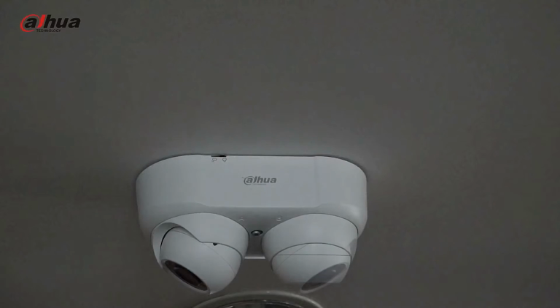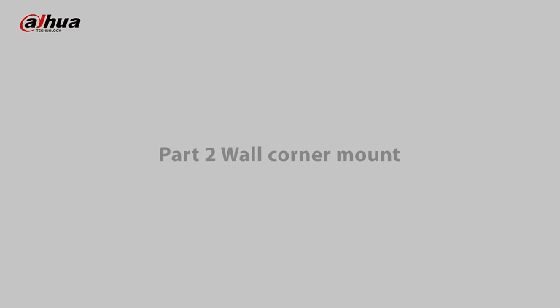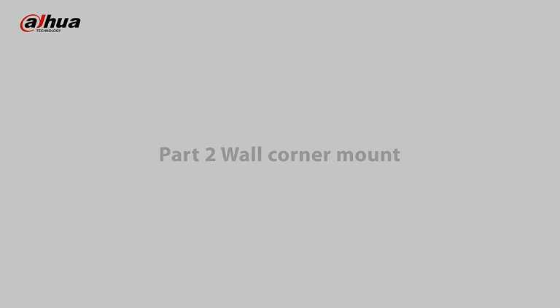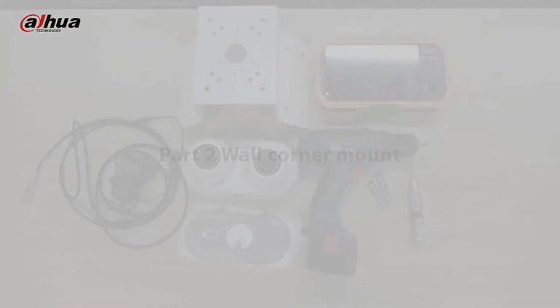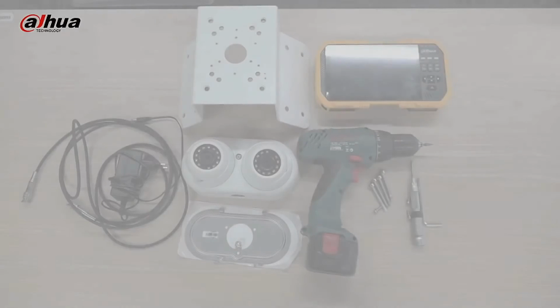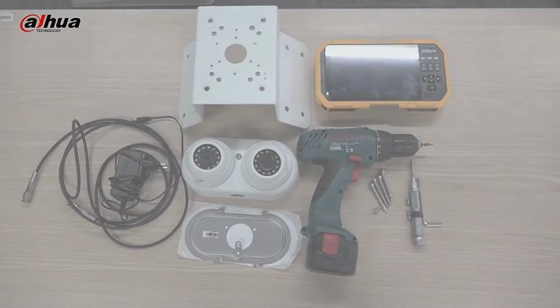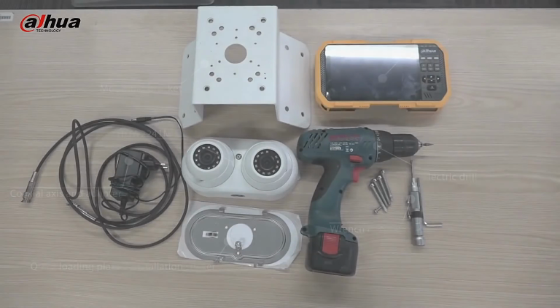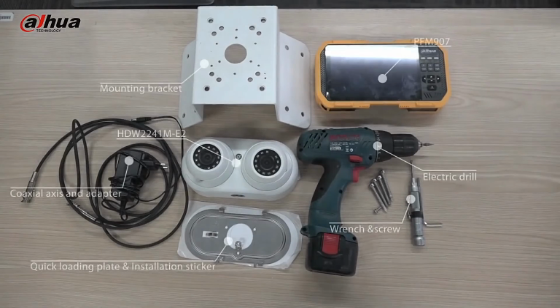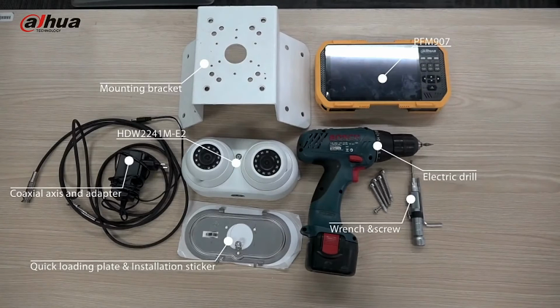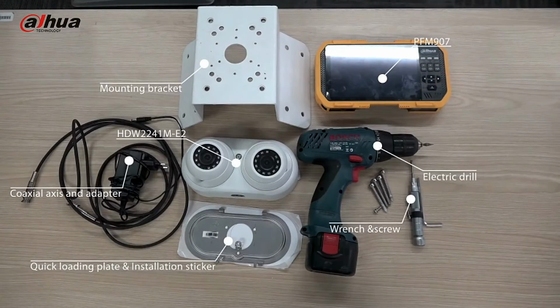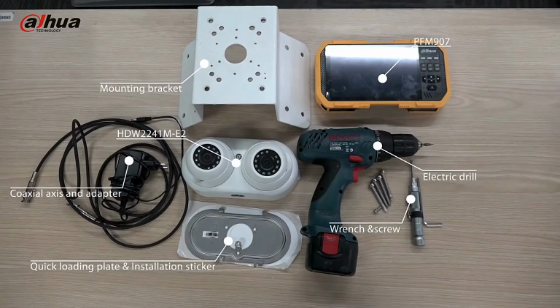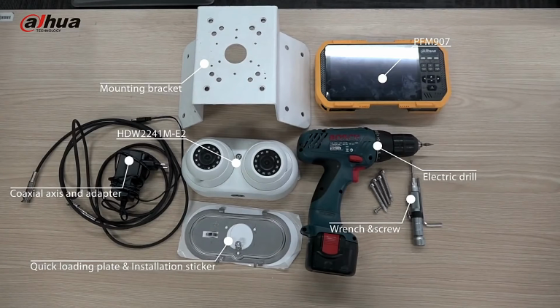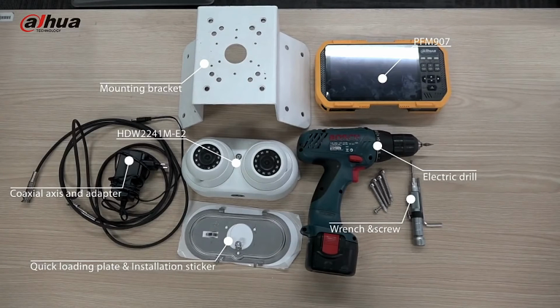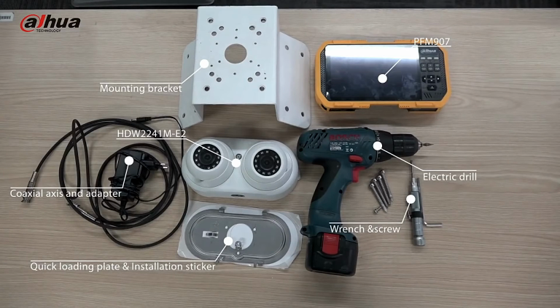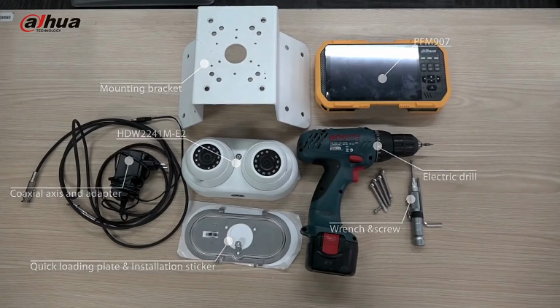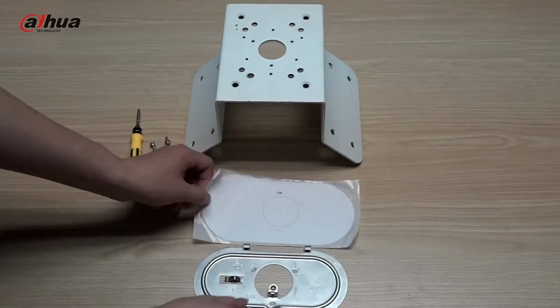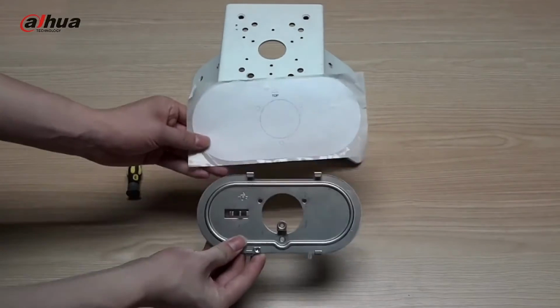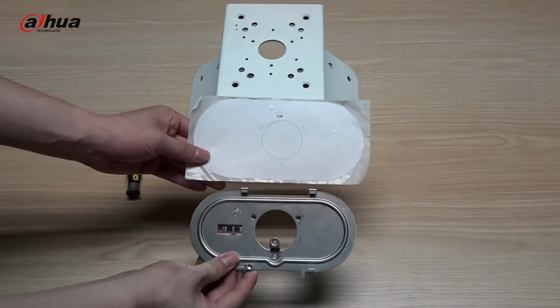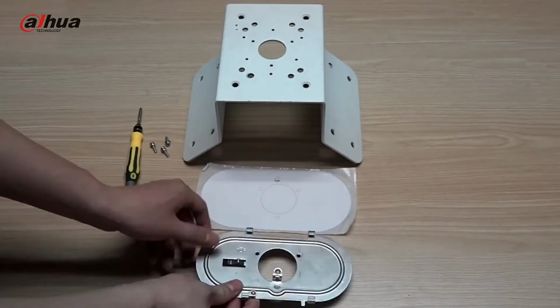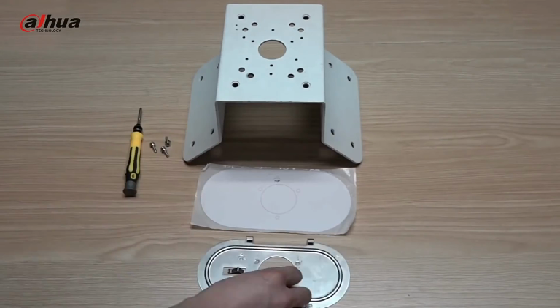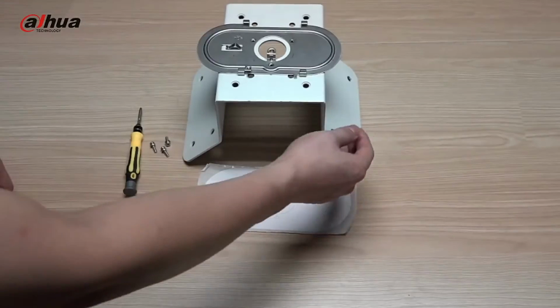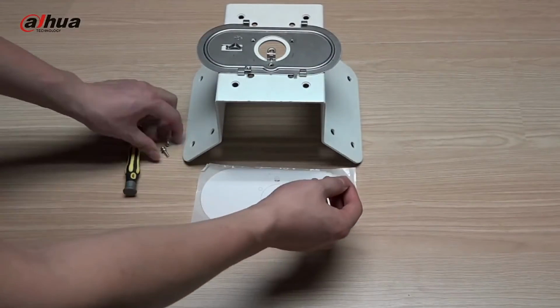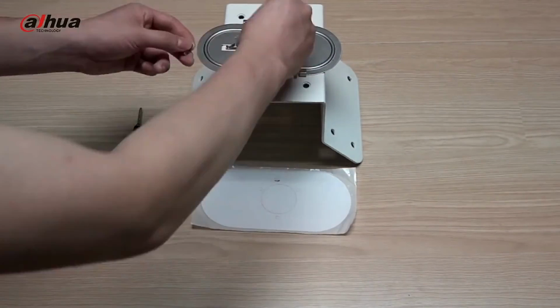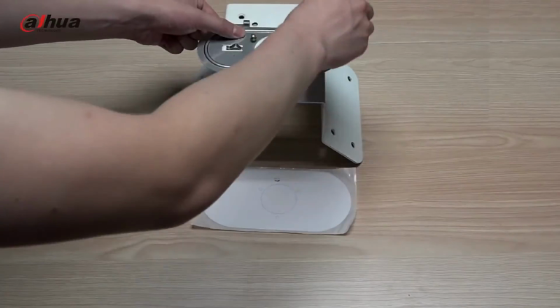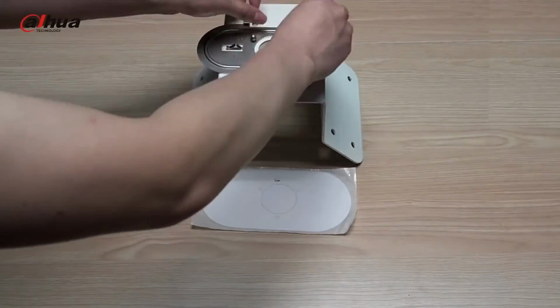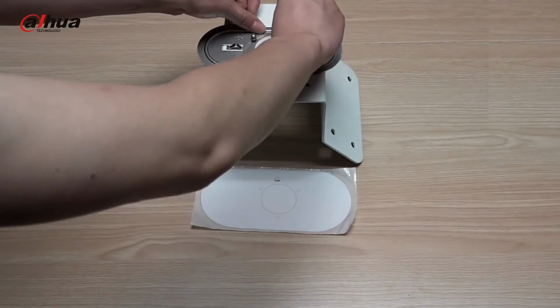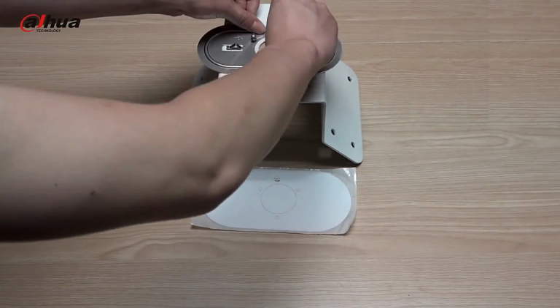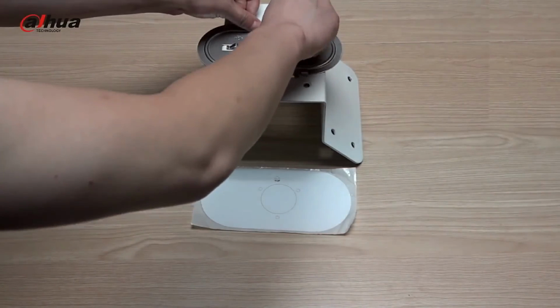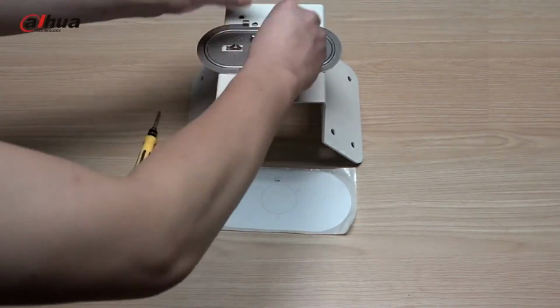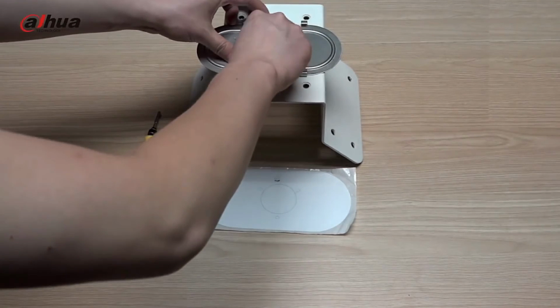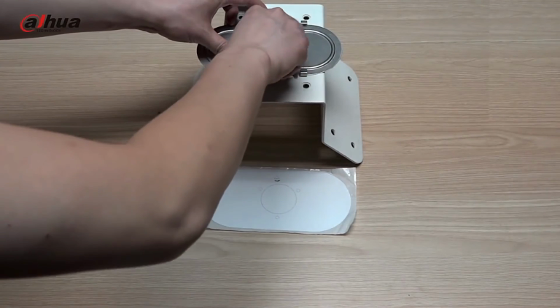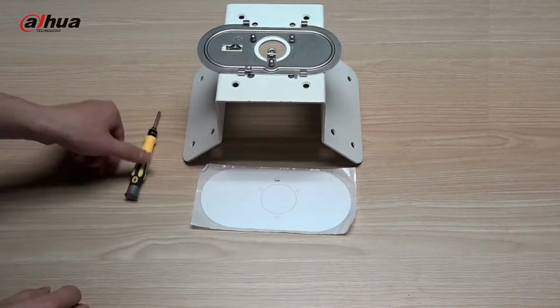Intelligent Monitoring: Intrusion, Tripwire, Fast Movement, People Gathering, and Parking Detection. Face Detection, Tracking, Snapshot Optimization, Optimal Face Snapshot Upload, Face Enhancement, and Face Exposure.